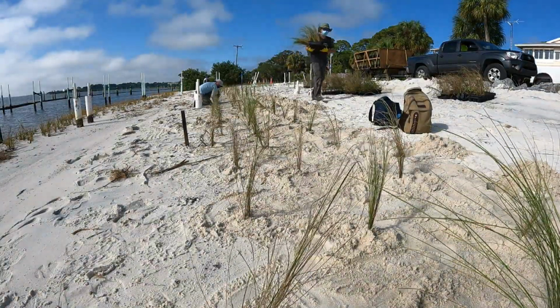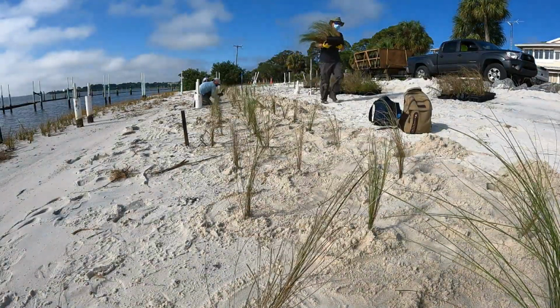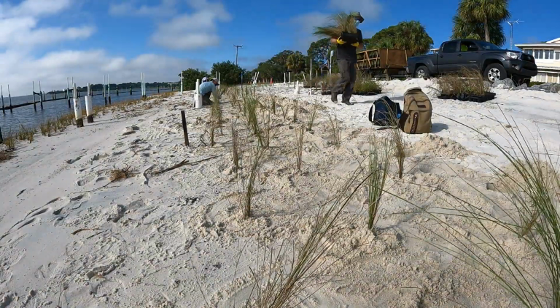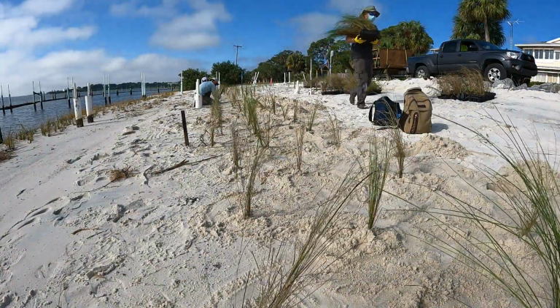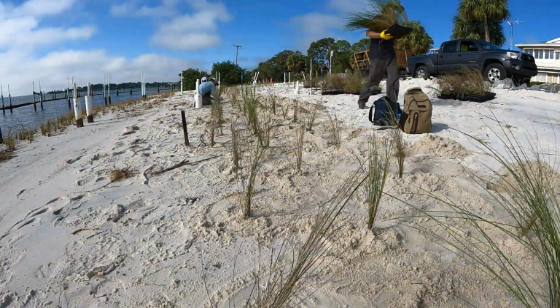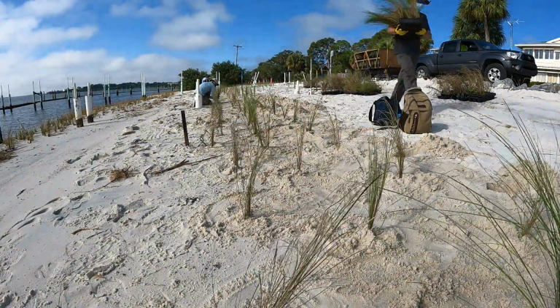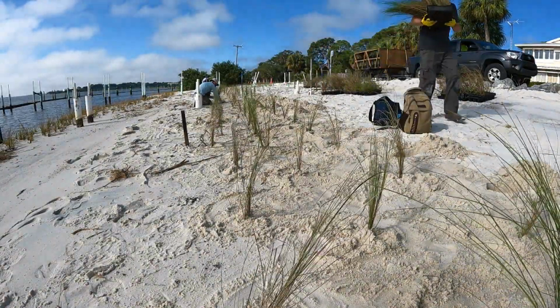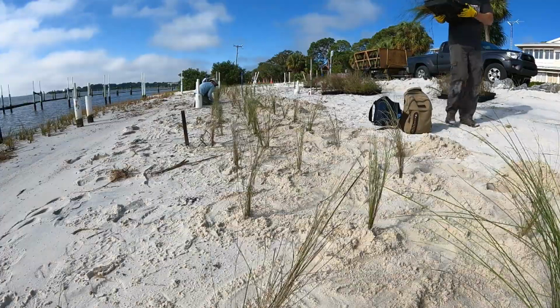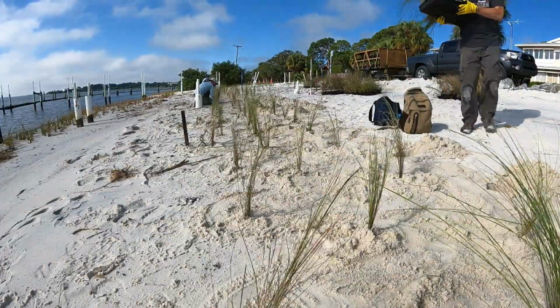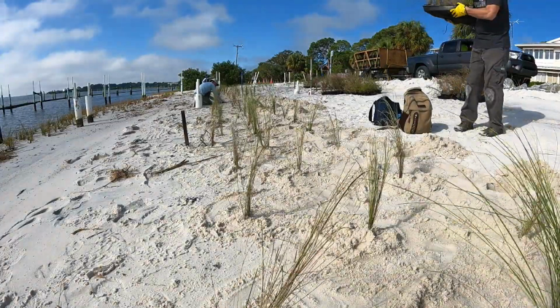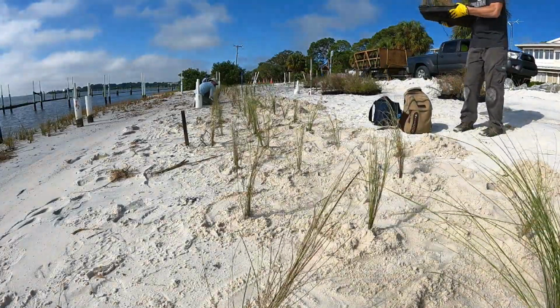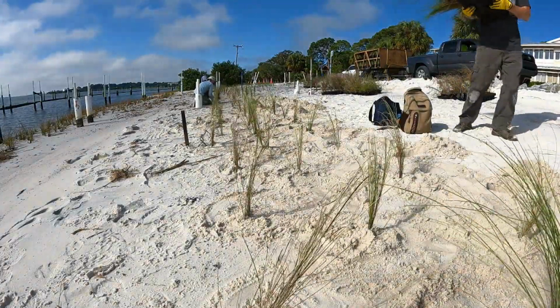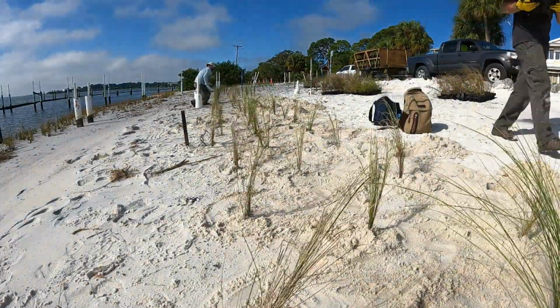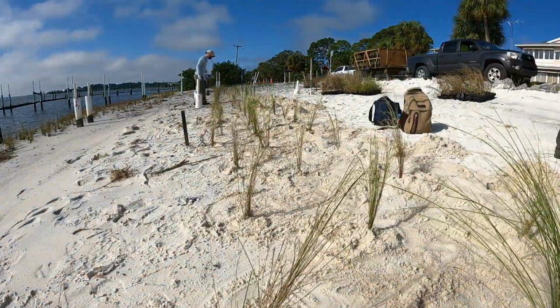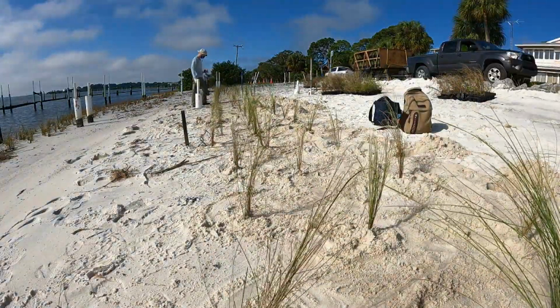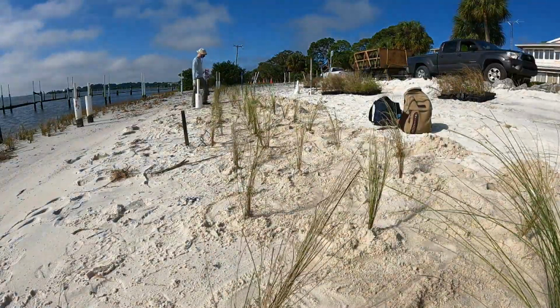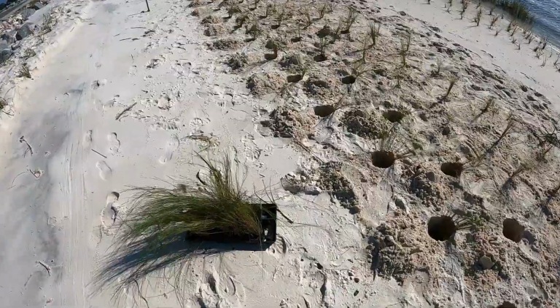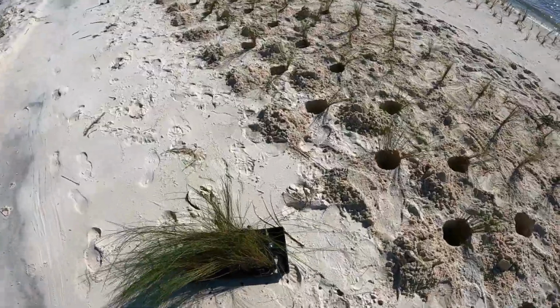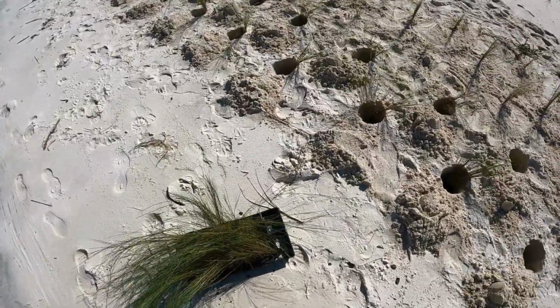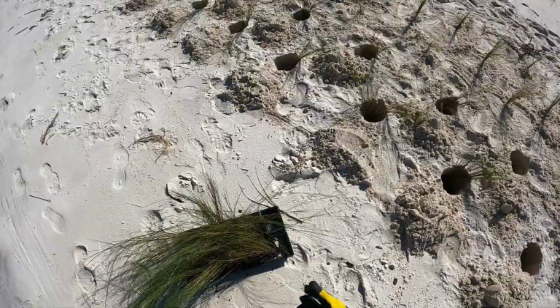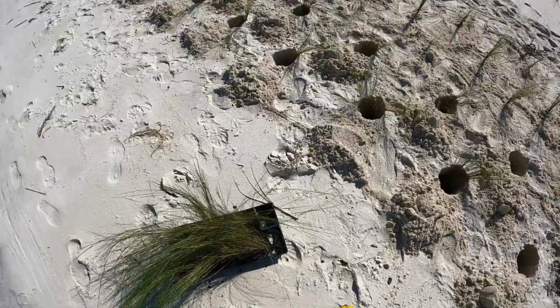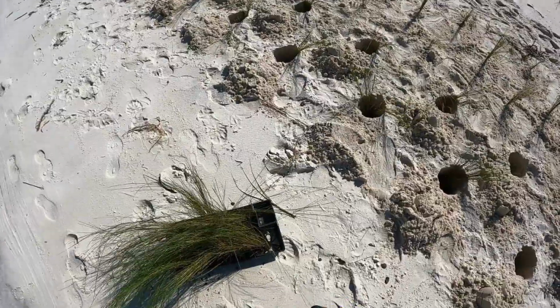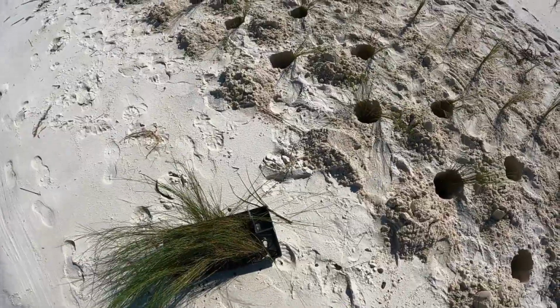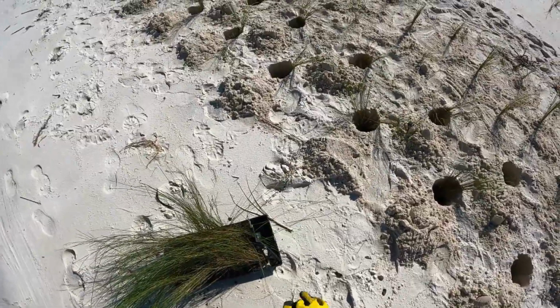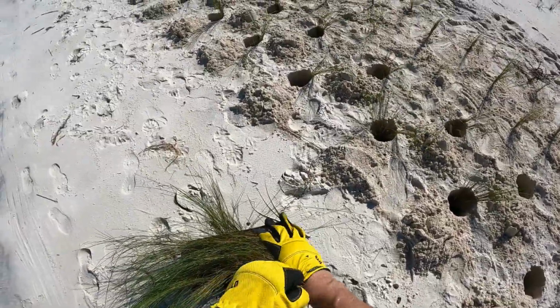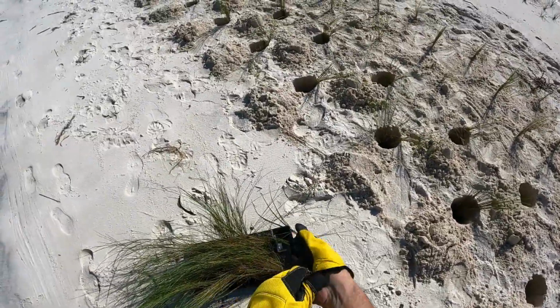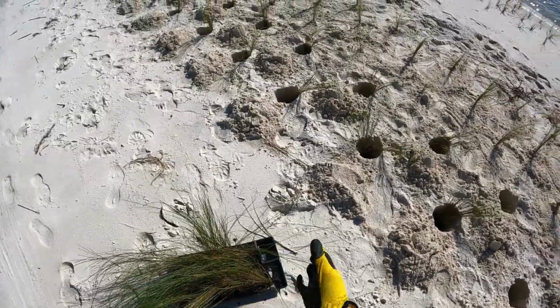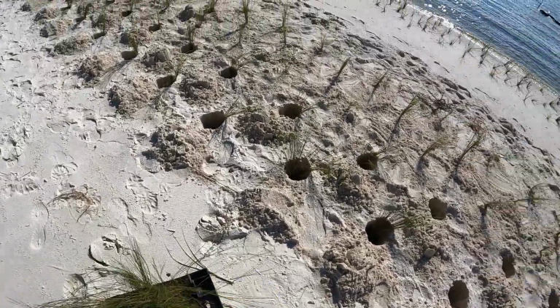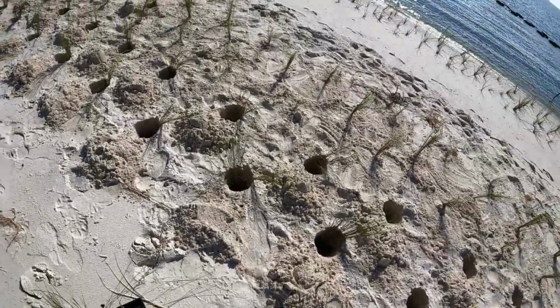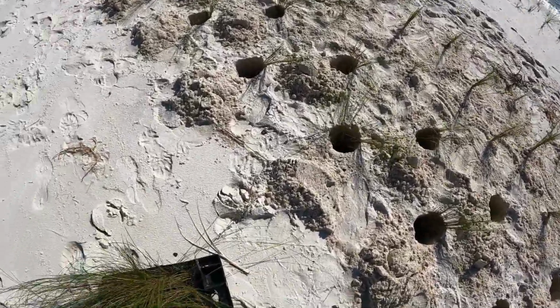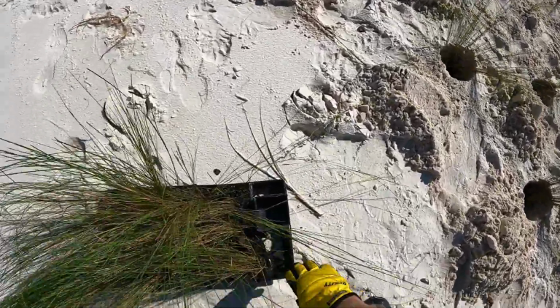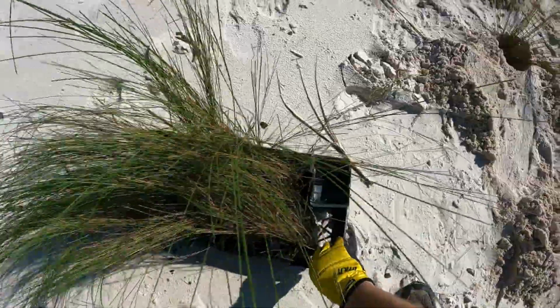In the past, coastal erosion was often handled by installing hard structures like rock jetties or concrete seawalls. These structures do offer protection, but over time they can actually increase both erosion and habitat loss.